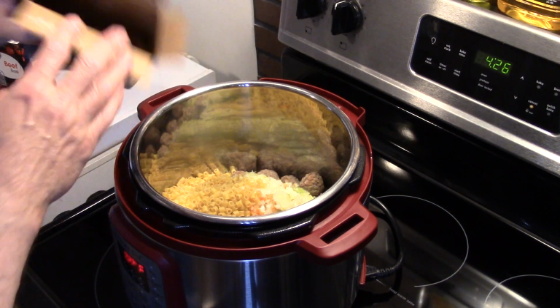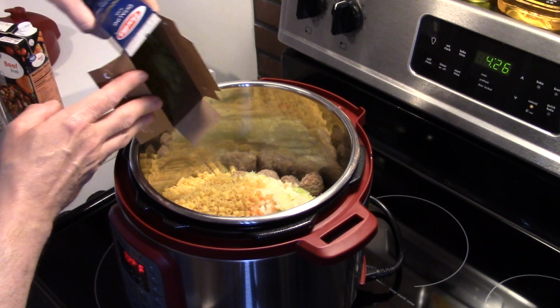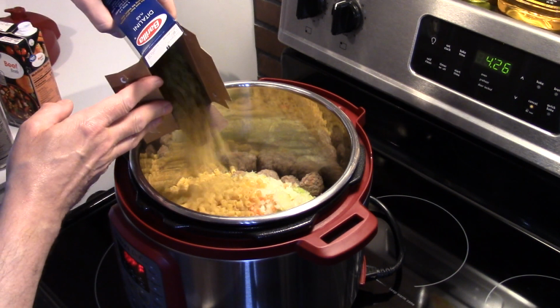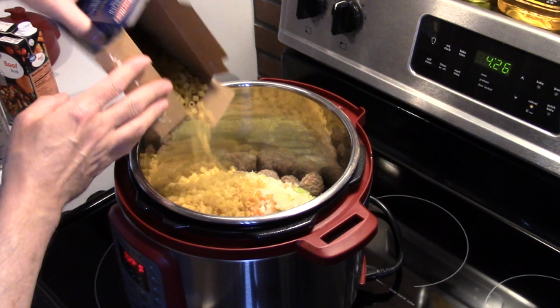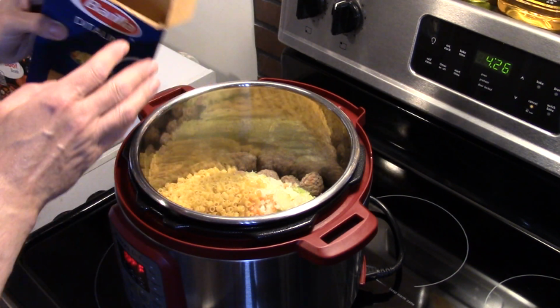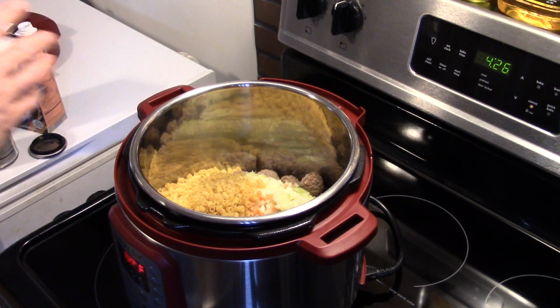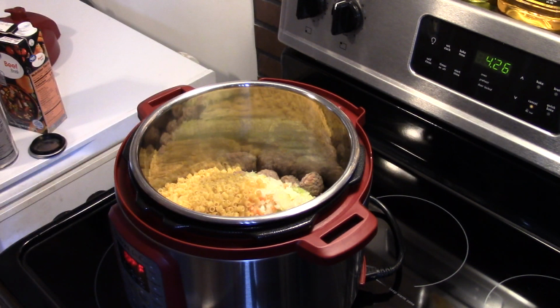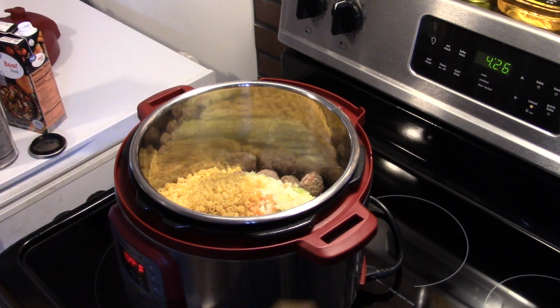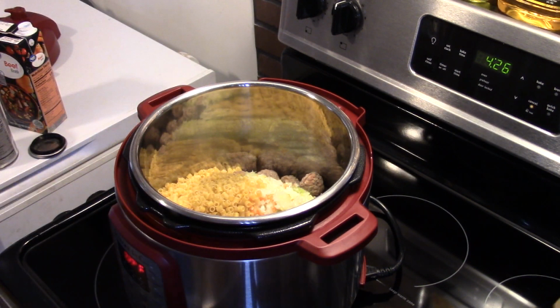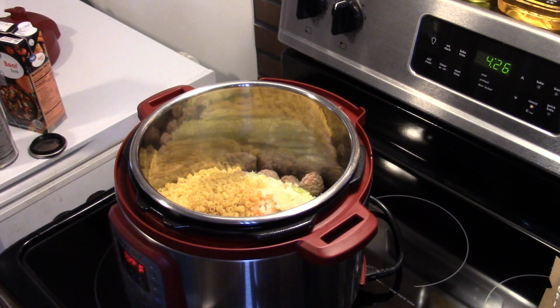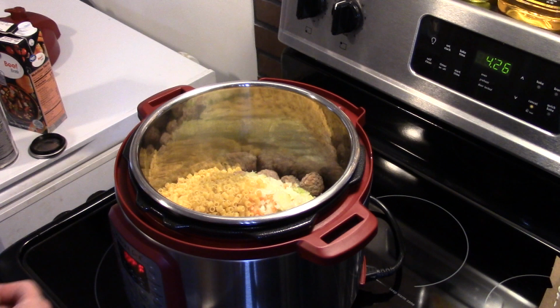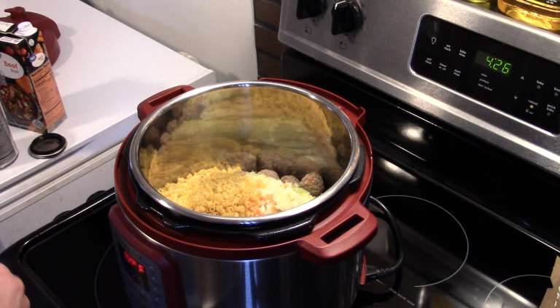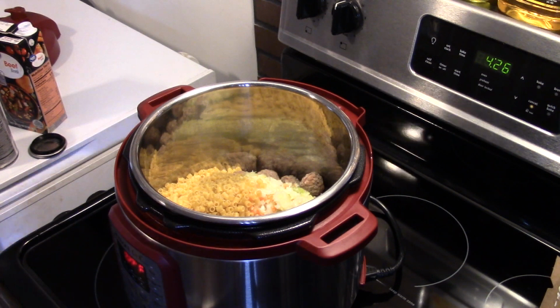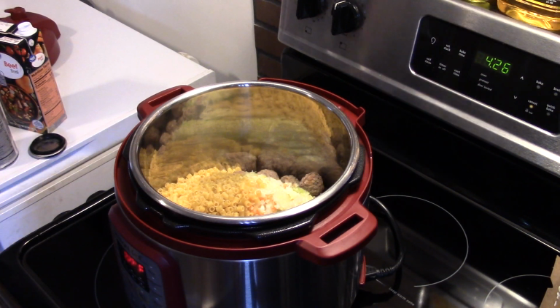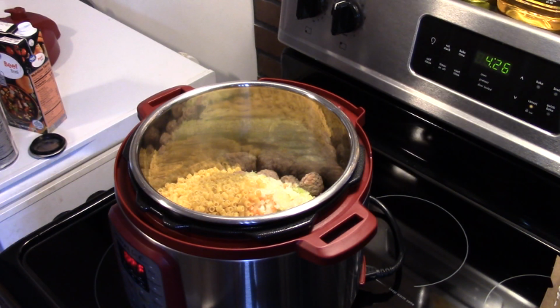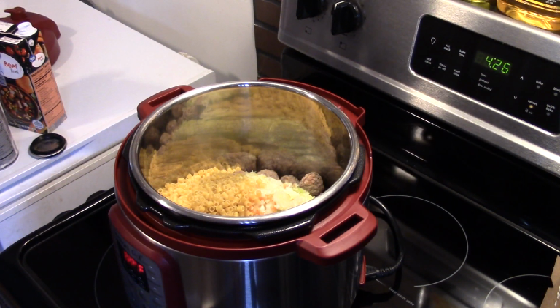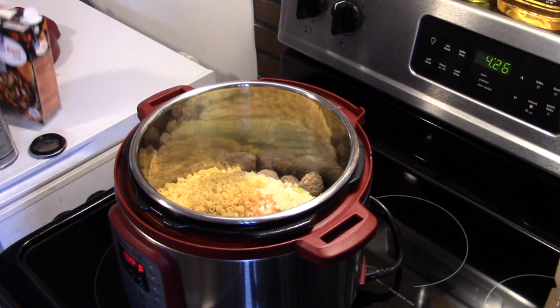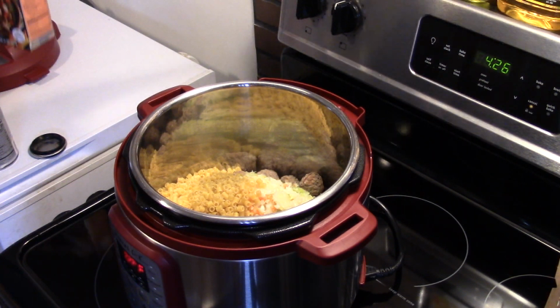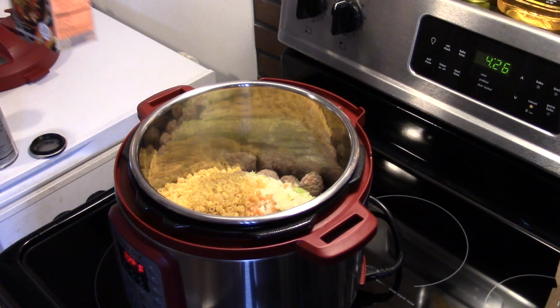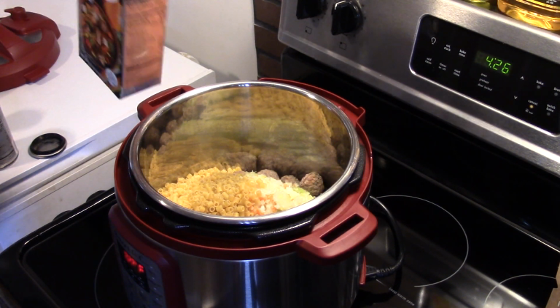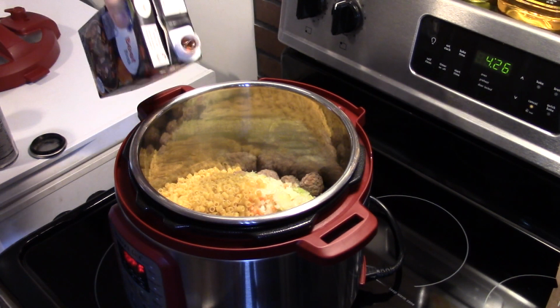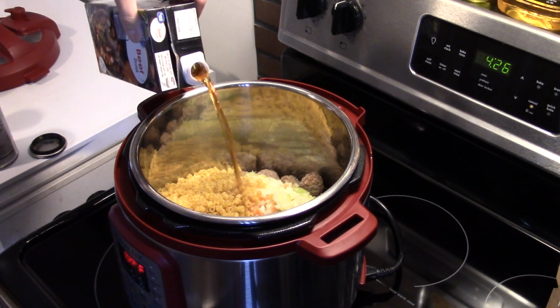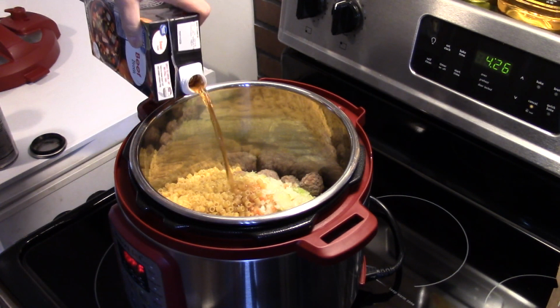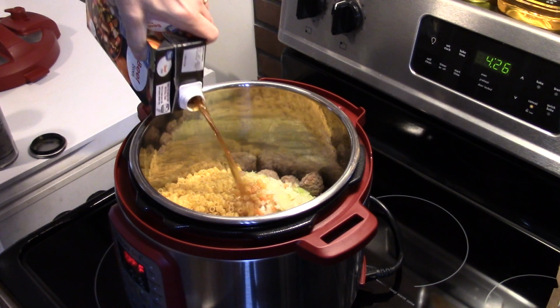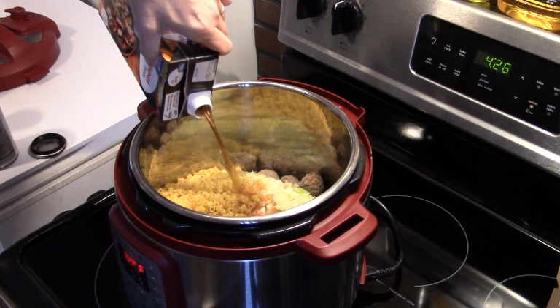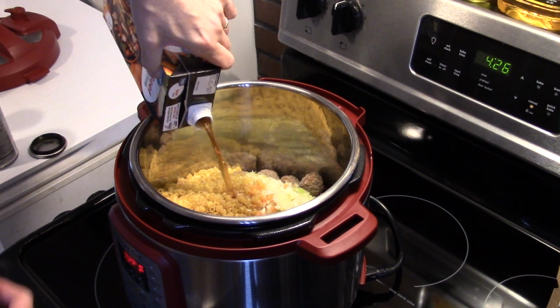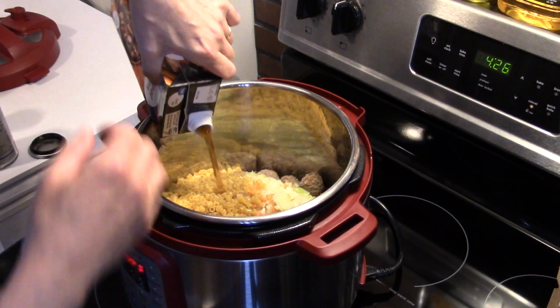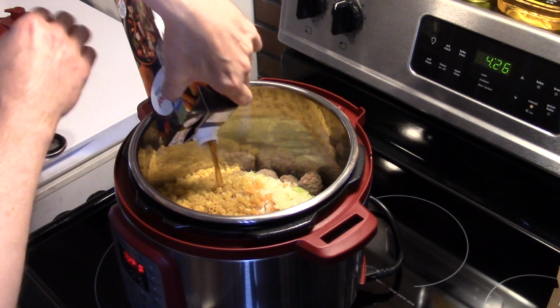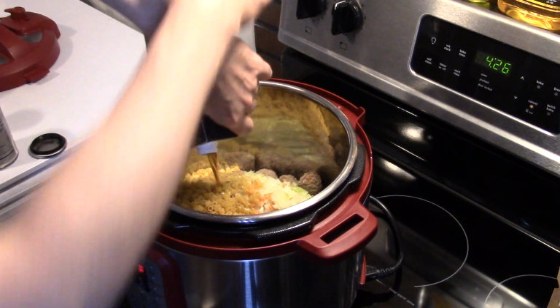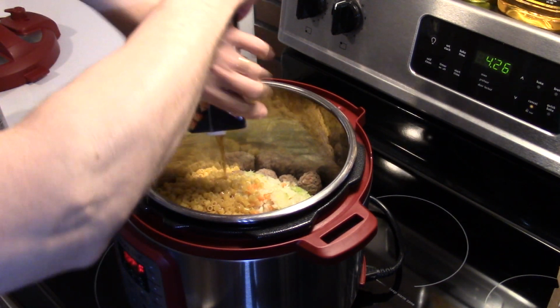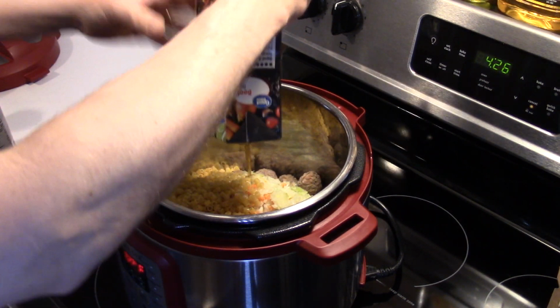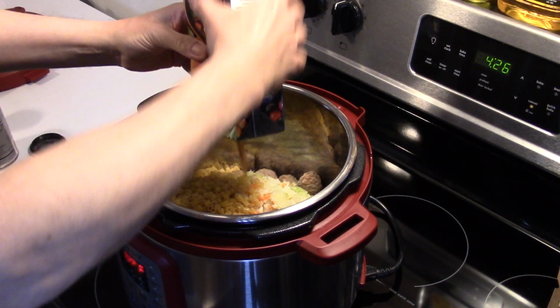I don't know what's going on with Dexter — one minute he's quiet as a church mouse and the next minute he's raising hell. Now I'm going to add in a four cup box of beef broth. Give this a squeeze to hurry up.